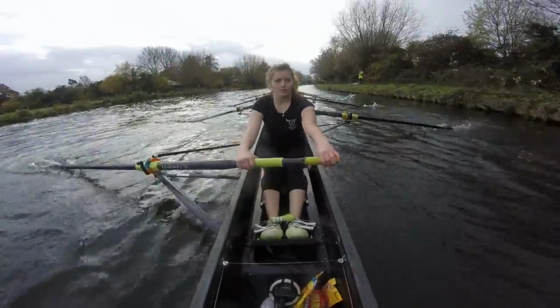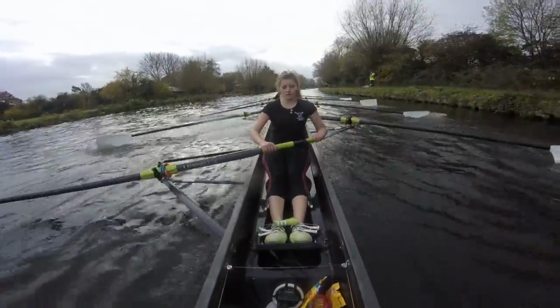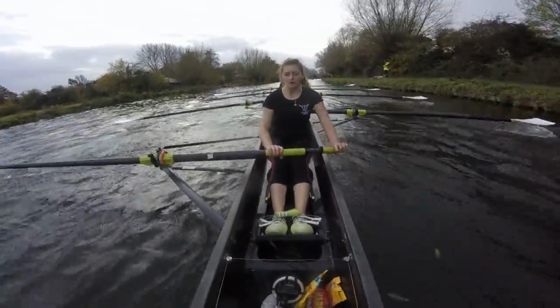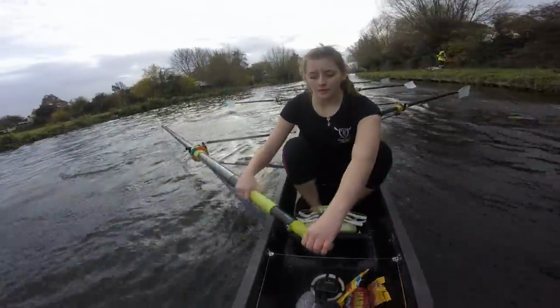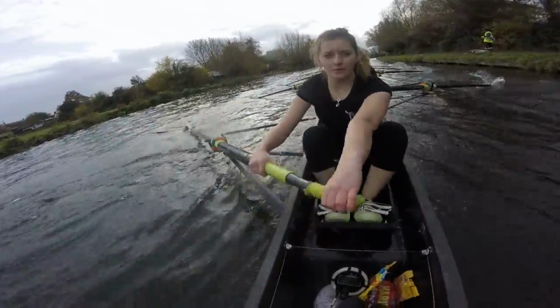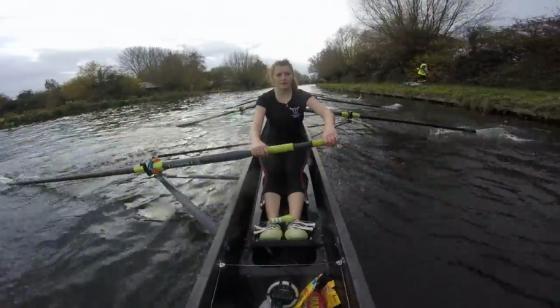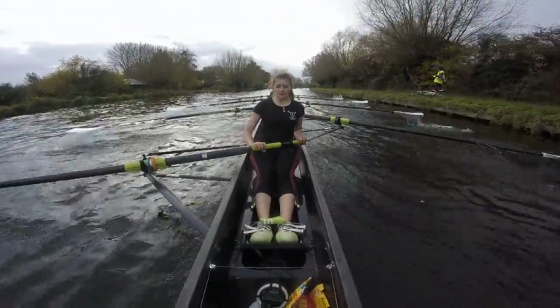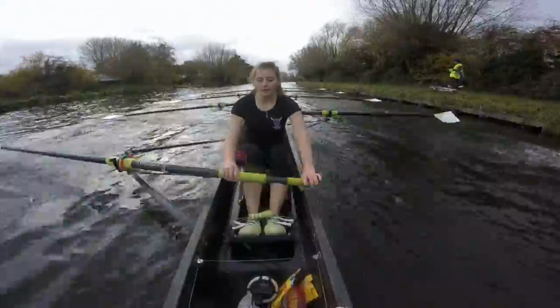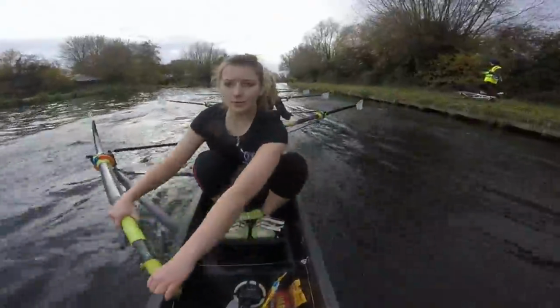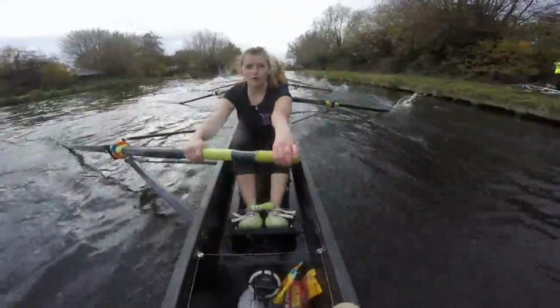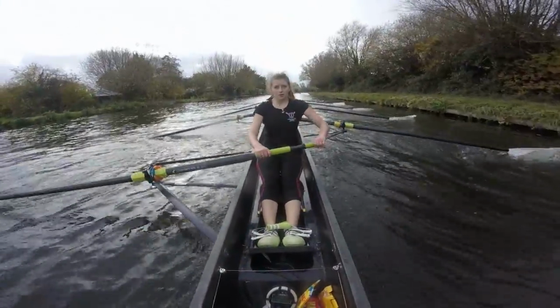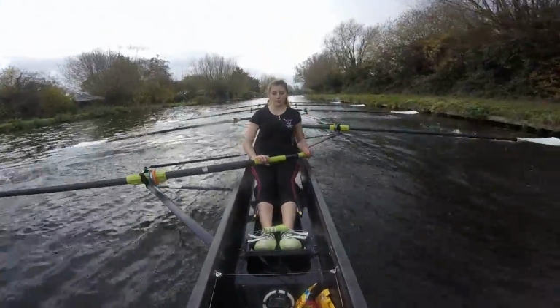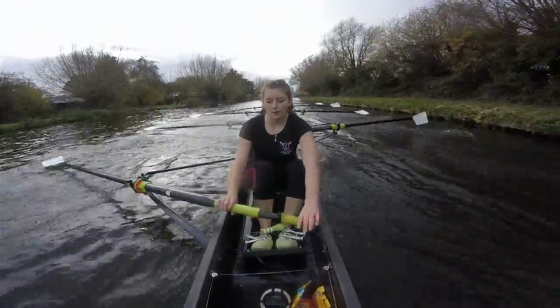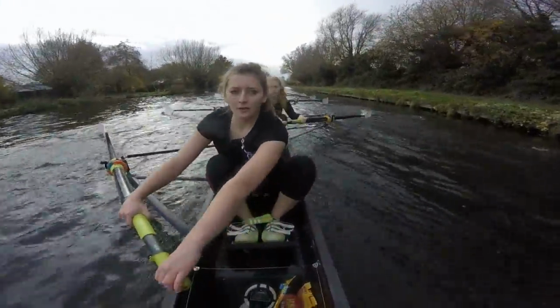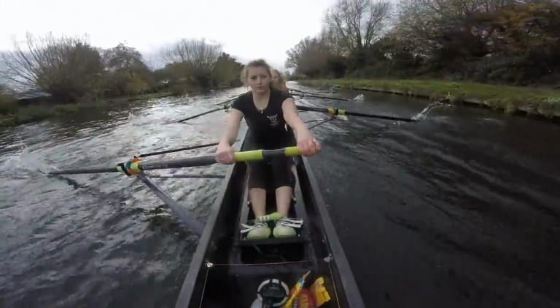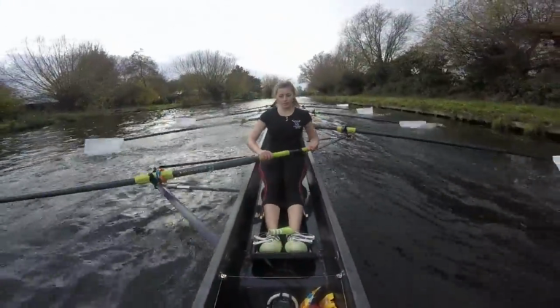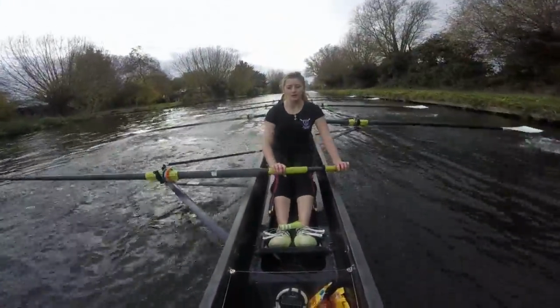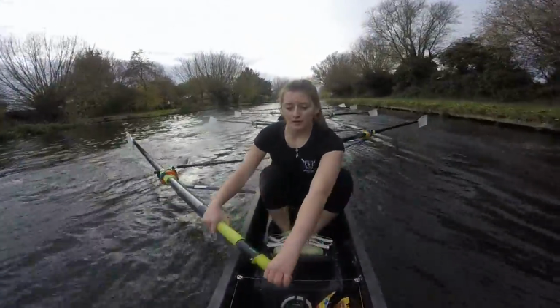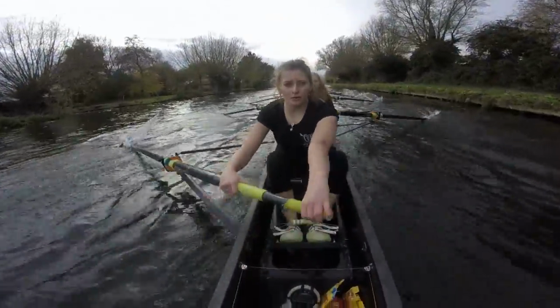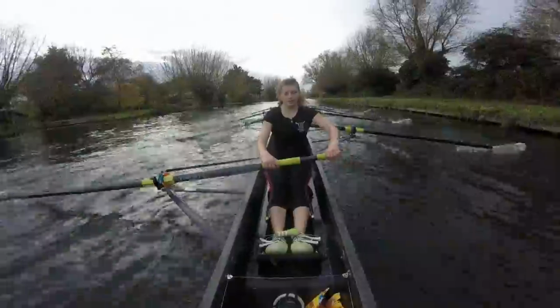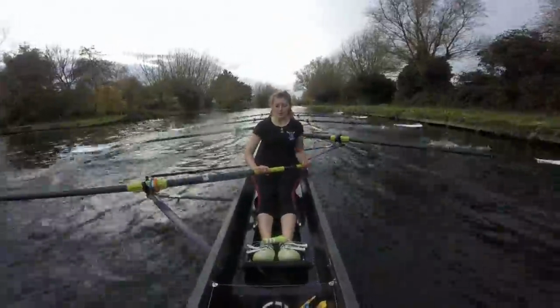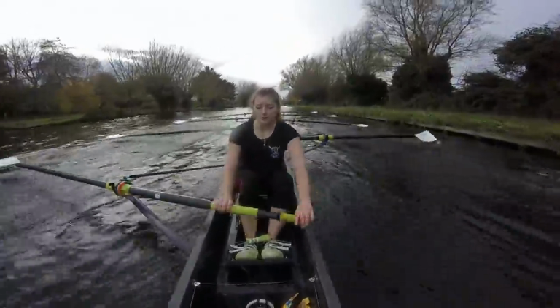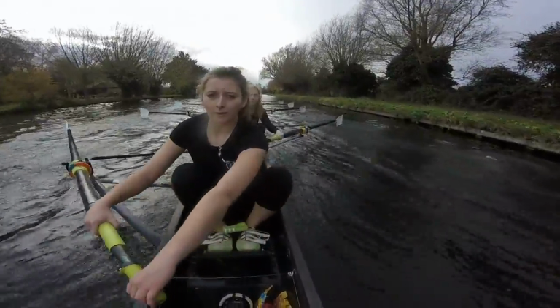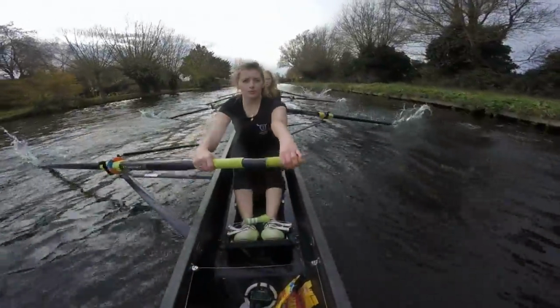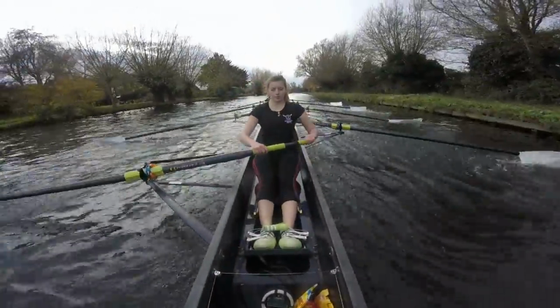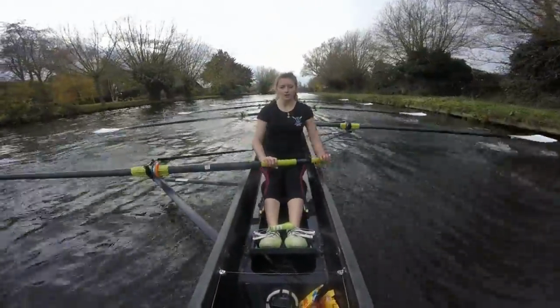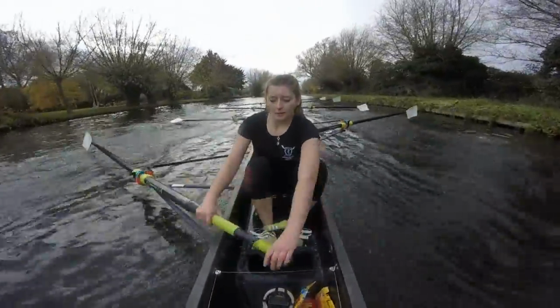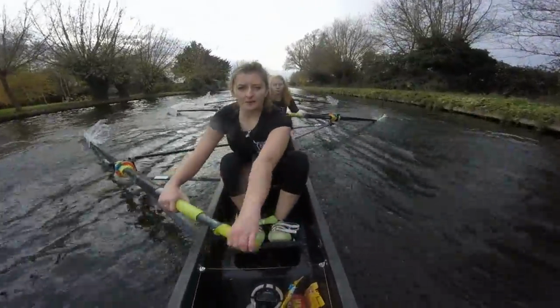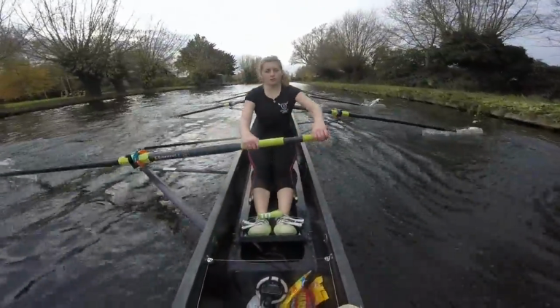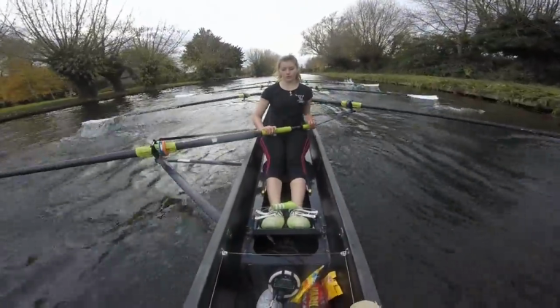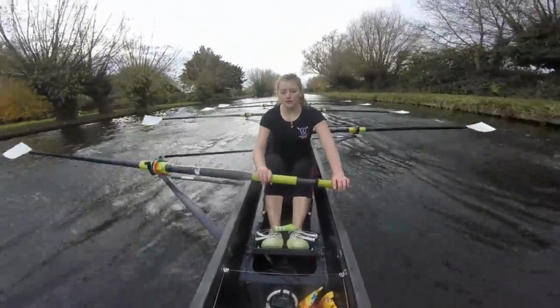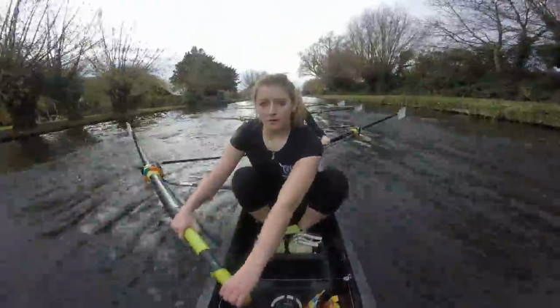Here's our five. Ready, and go. Stride one — that's it ladies, push it. Stride two. Here we go. Stride three. That's it. Stride four. And stride five.